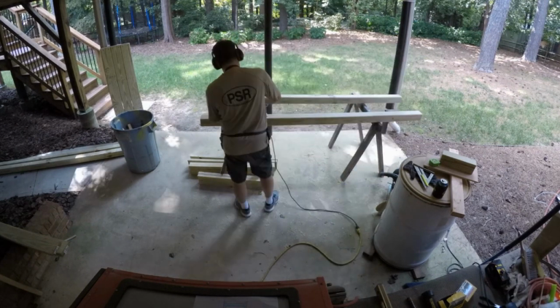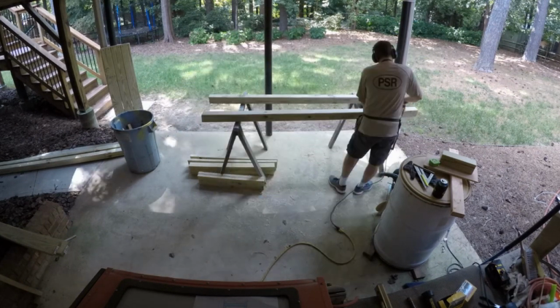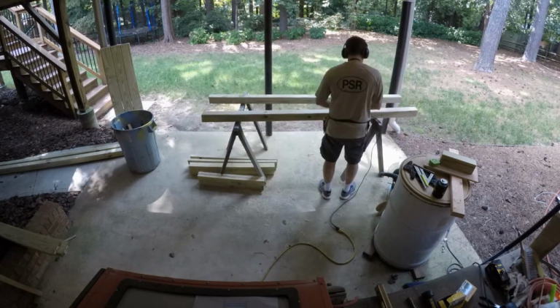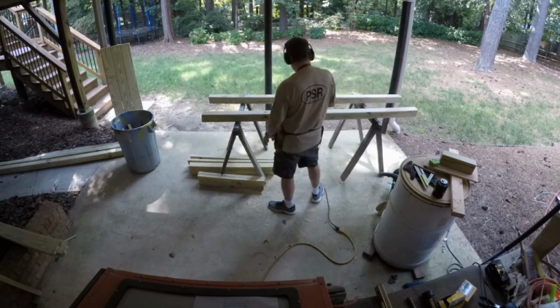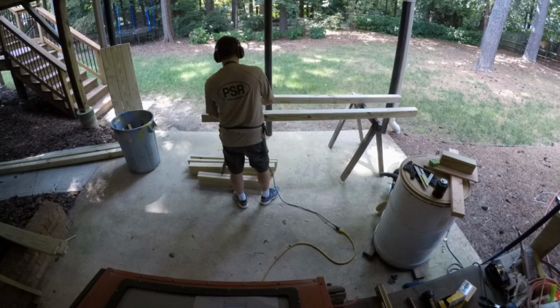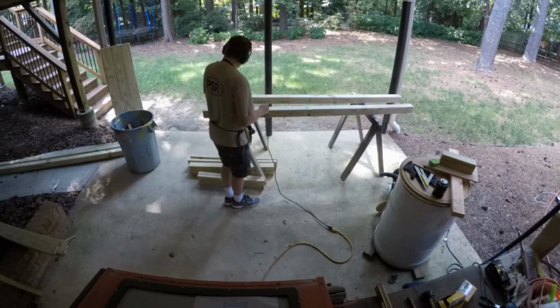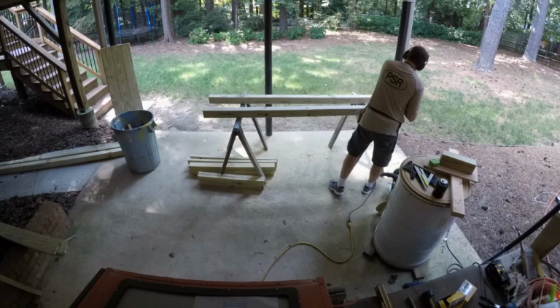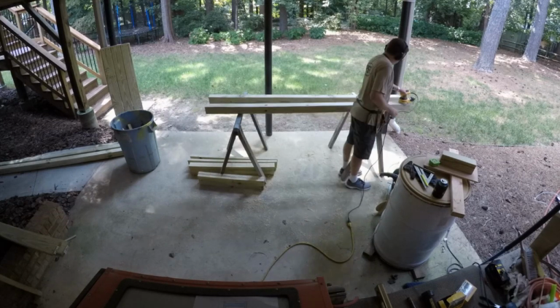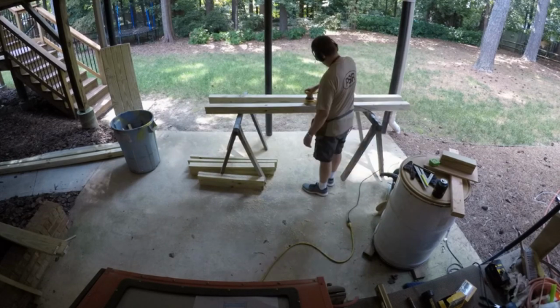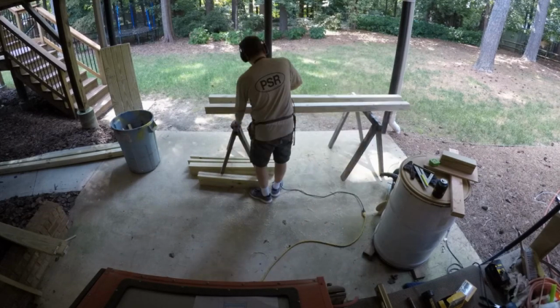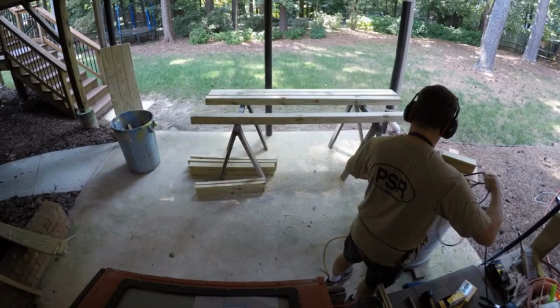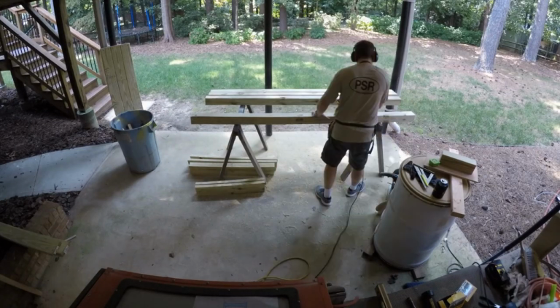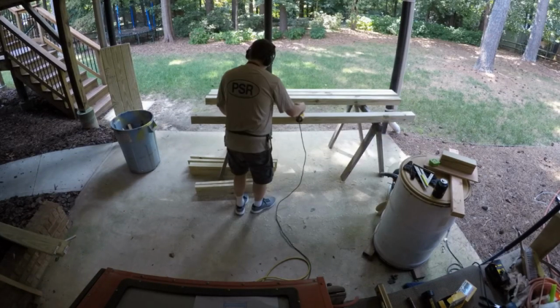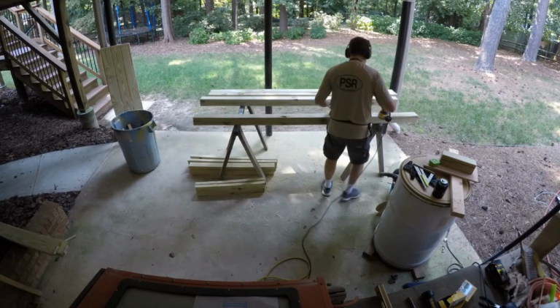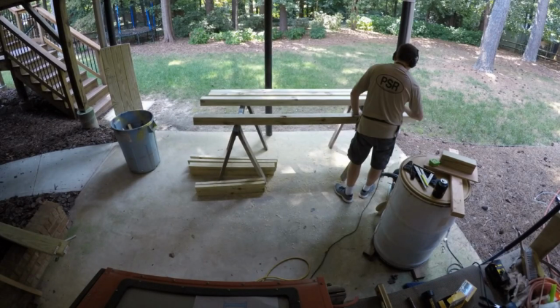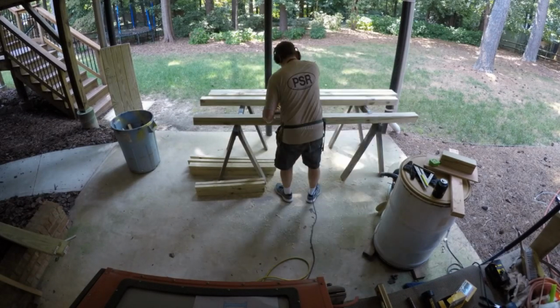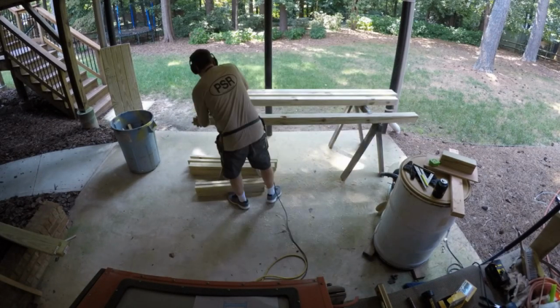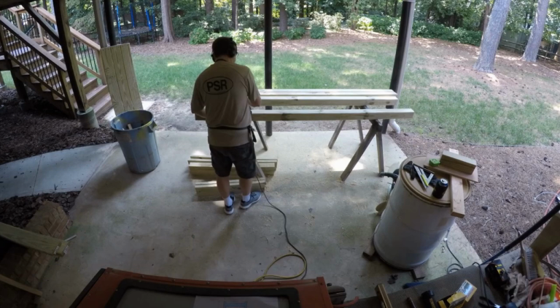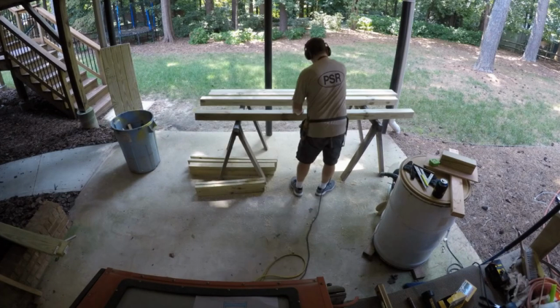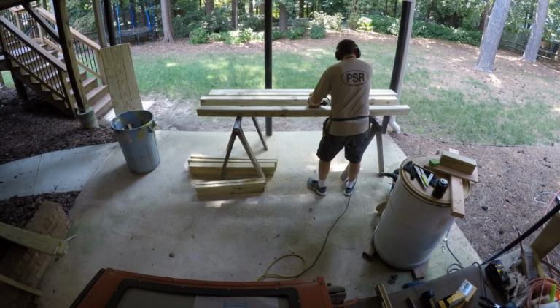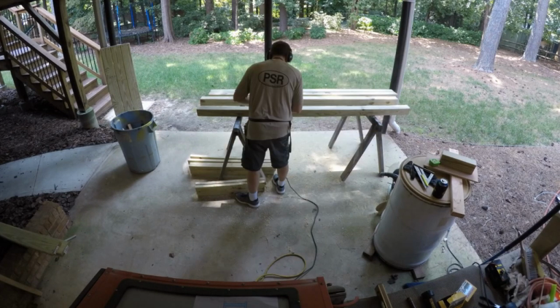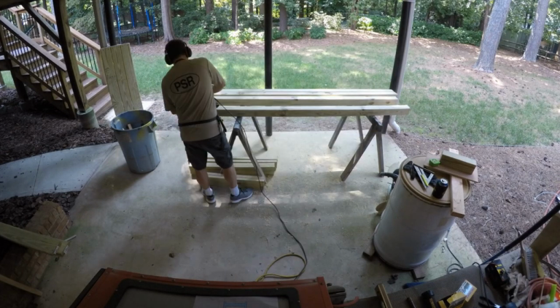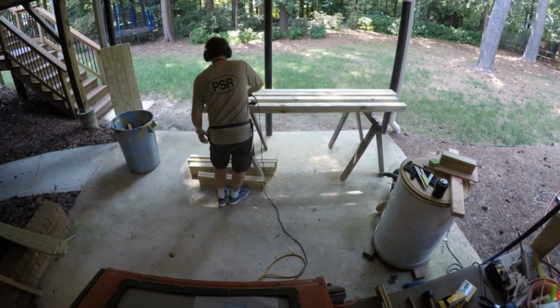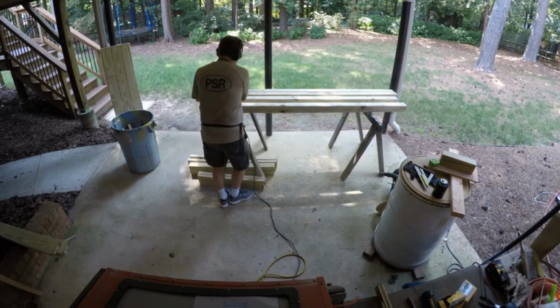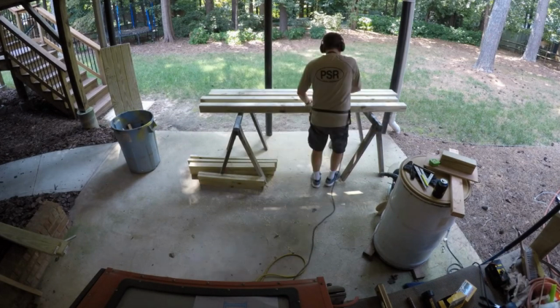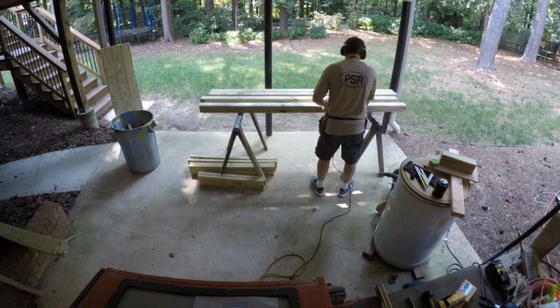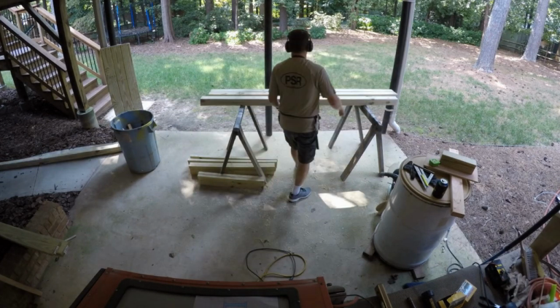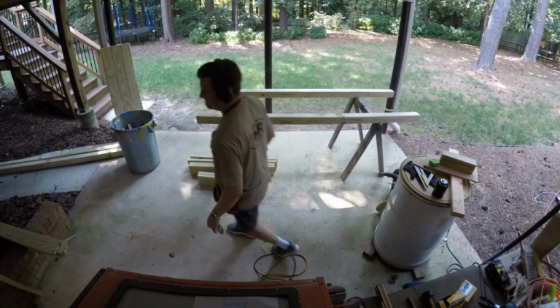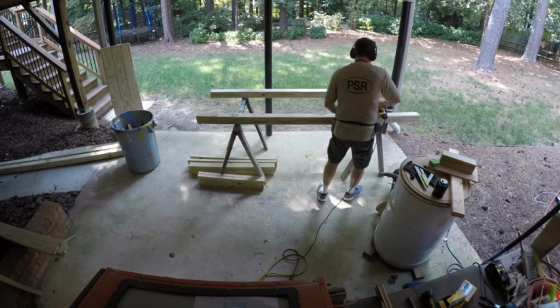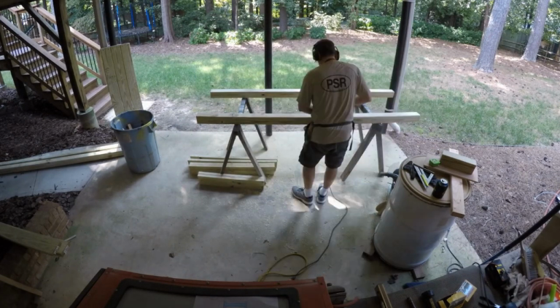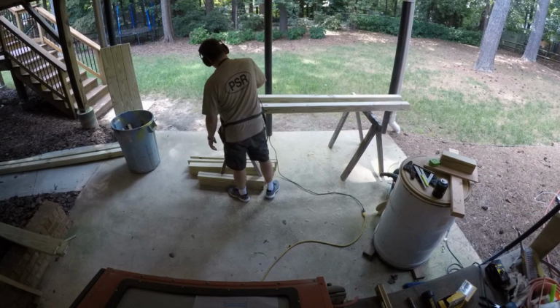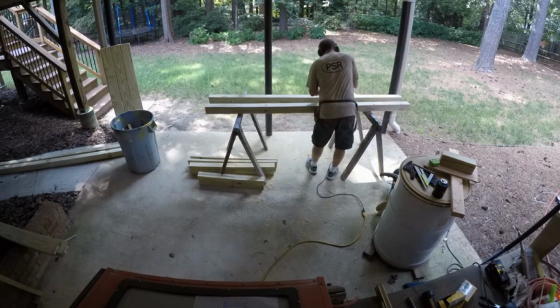Before I assembled this, I needed to sand everything over. This makes everything look so much better. You get rid of all the markings from the lumber factory, and this cleans them up and makes them look really nice.